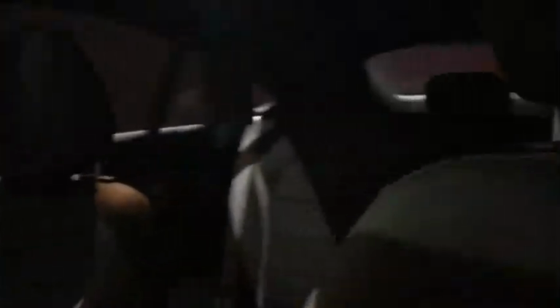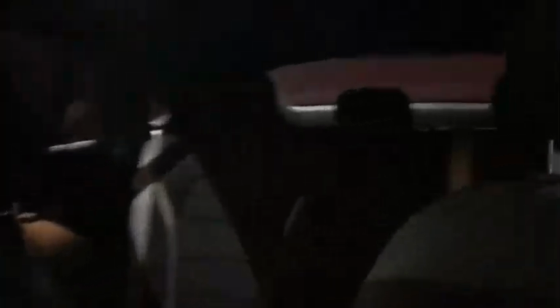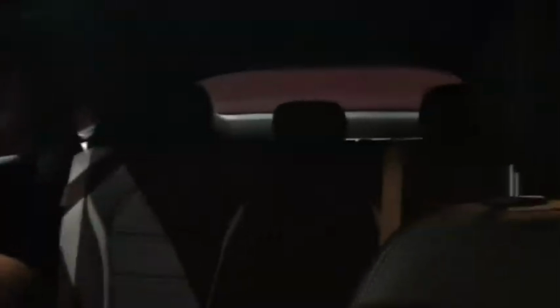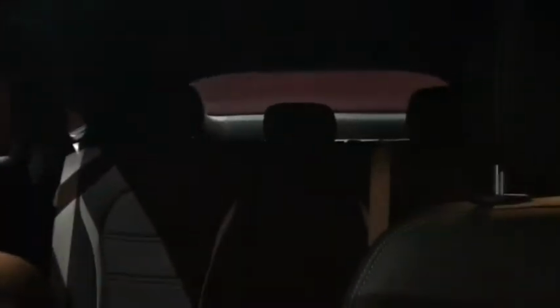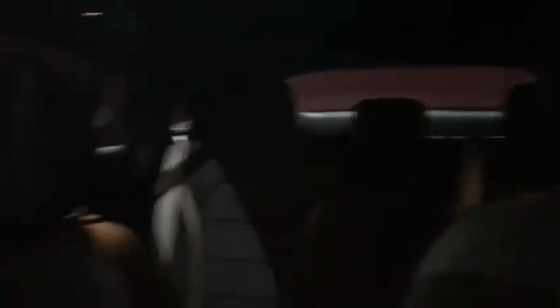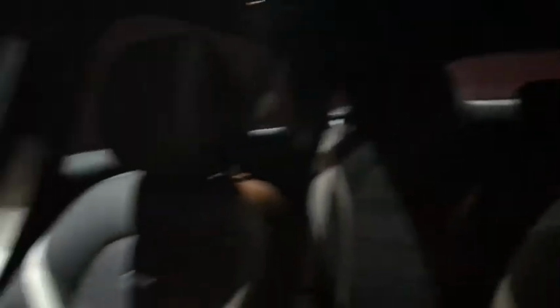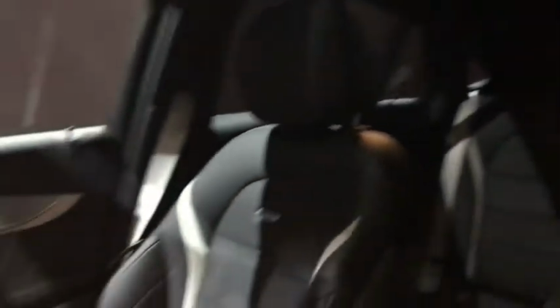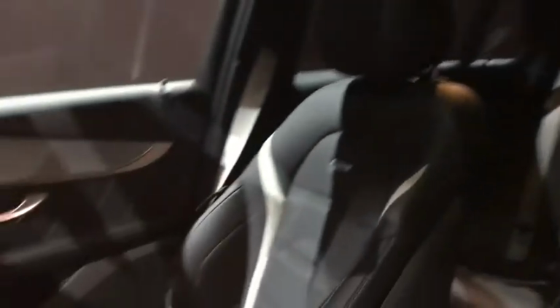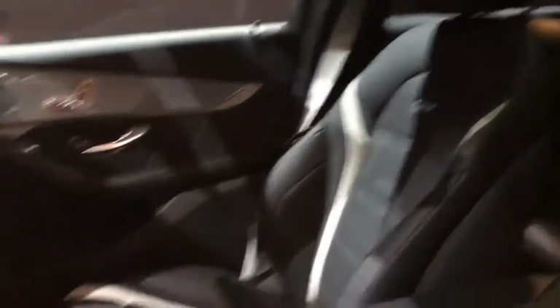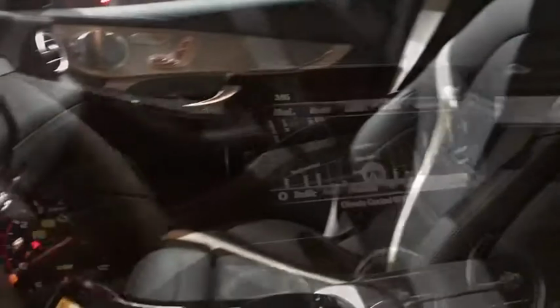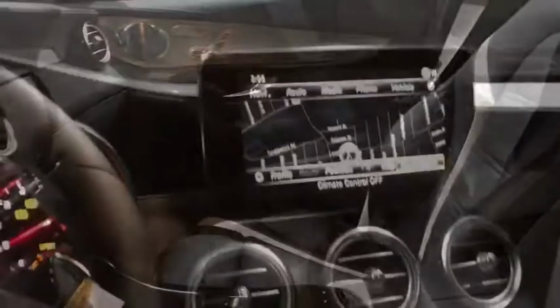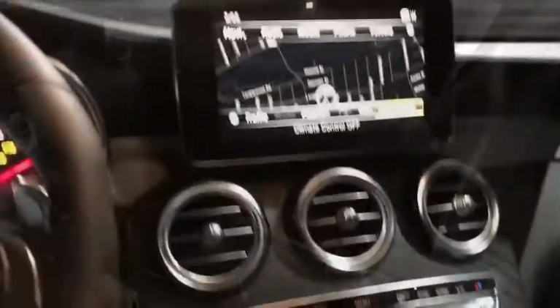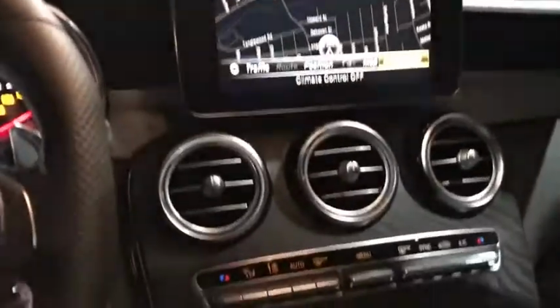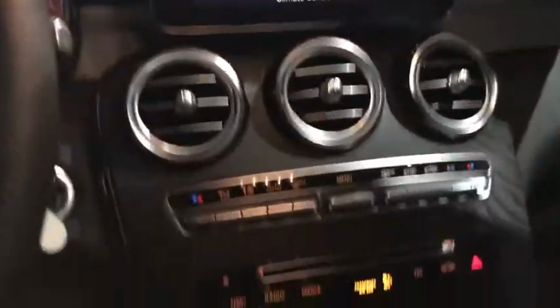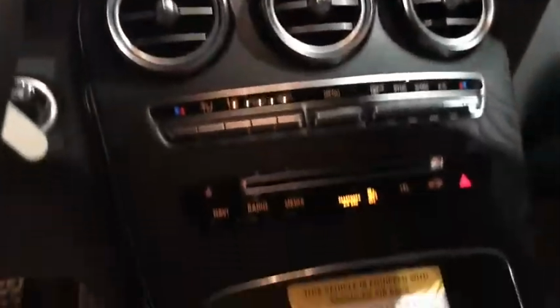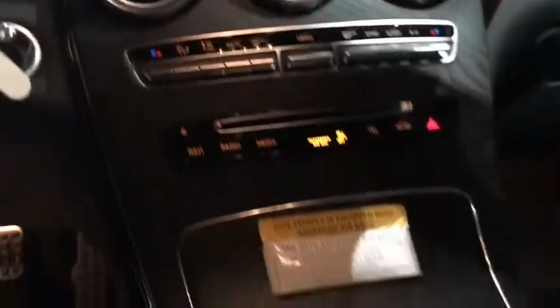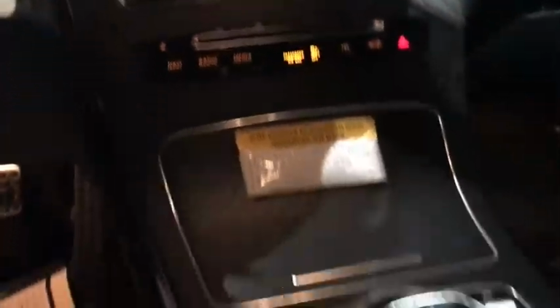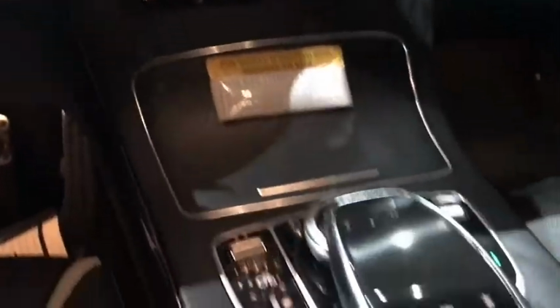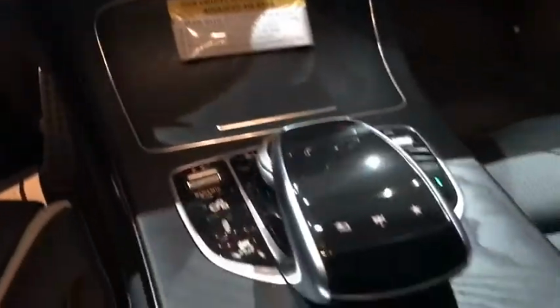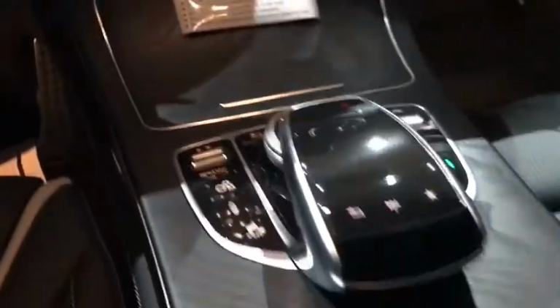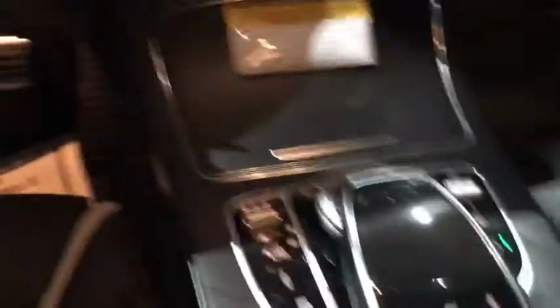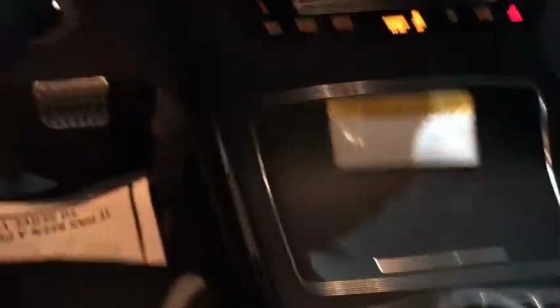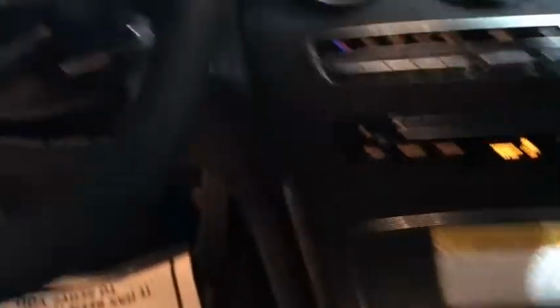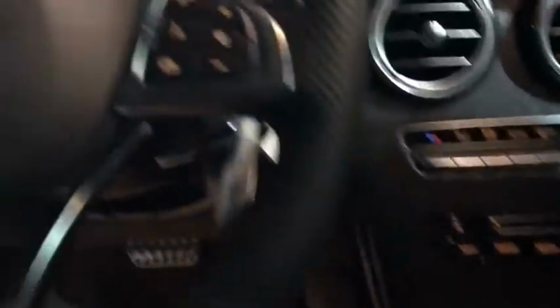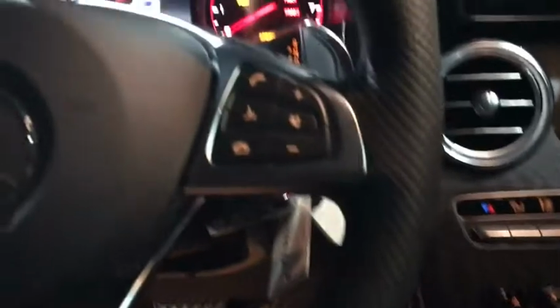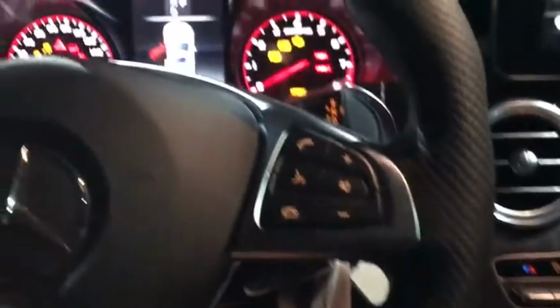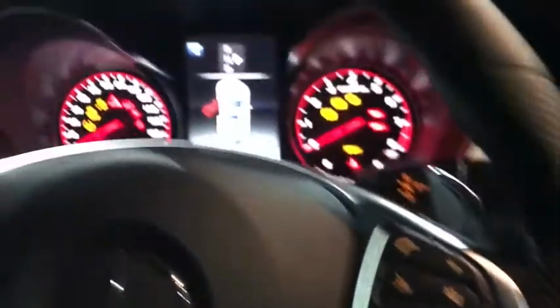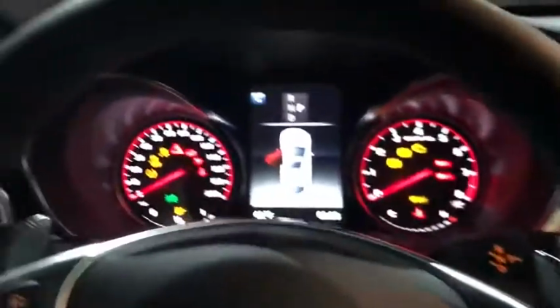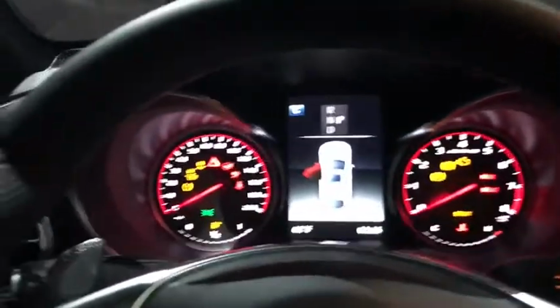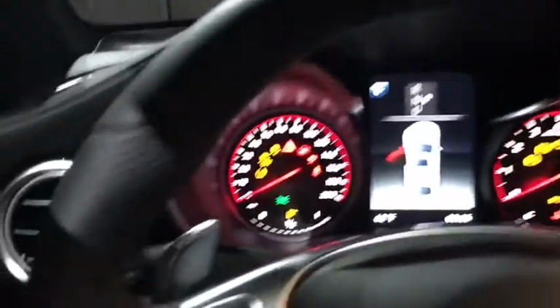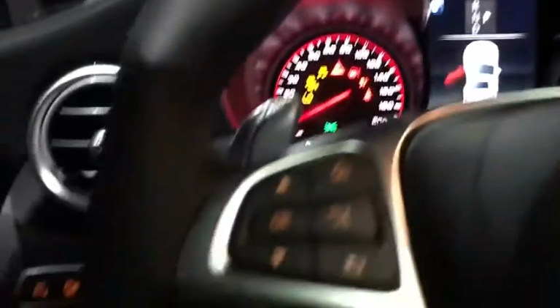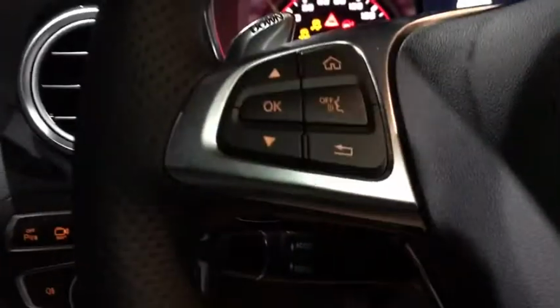Bluetooth, leather wrapped steering wheel, adjustable steering wheel, power steering, four-wheel disc brakes, aluminum wheels, cruise control, auto dimming rear view mirror, keyless start, floor mats.